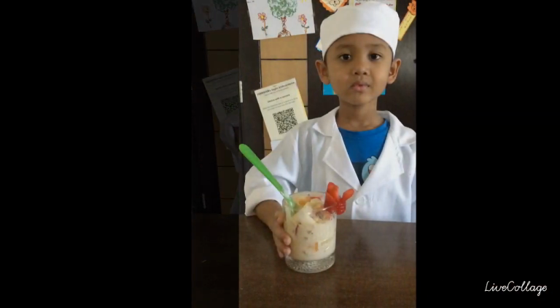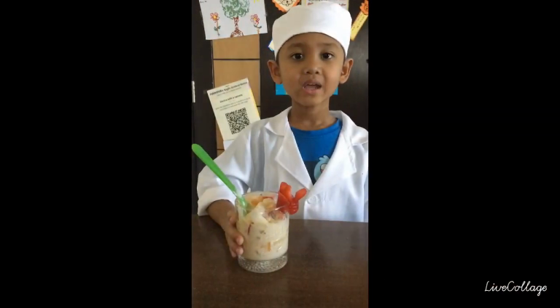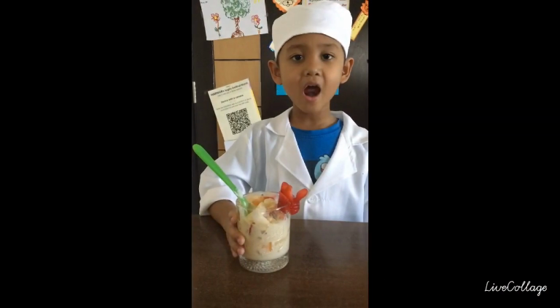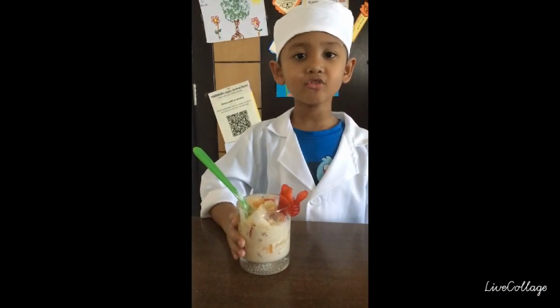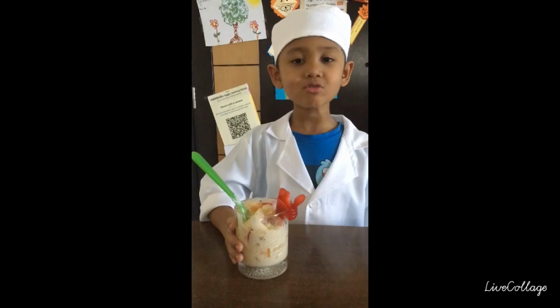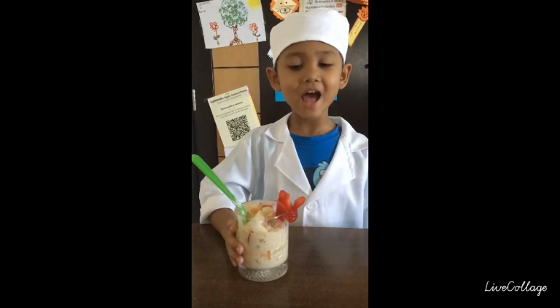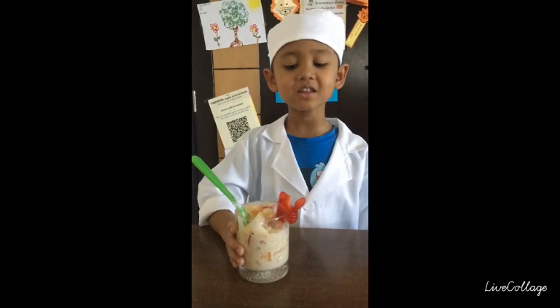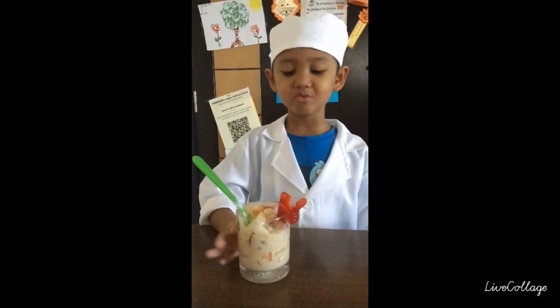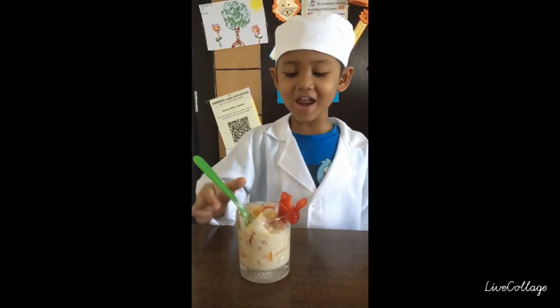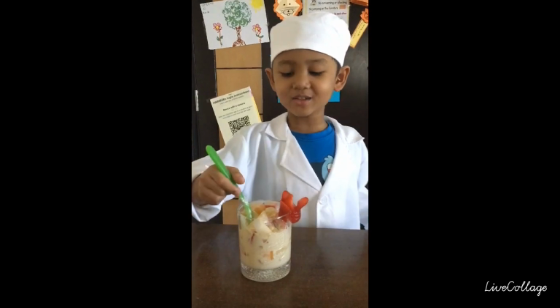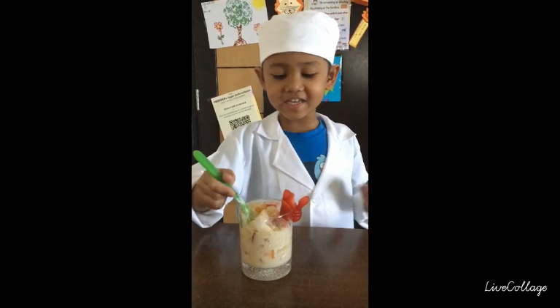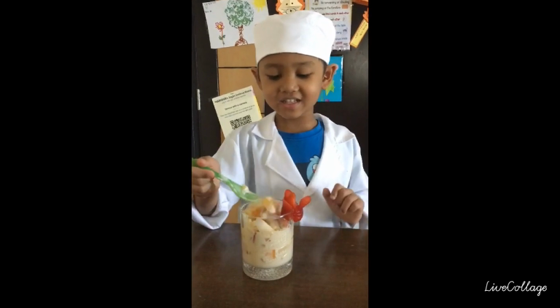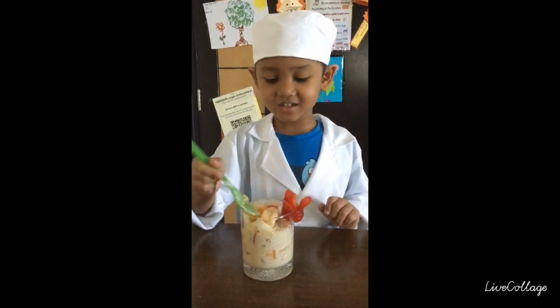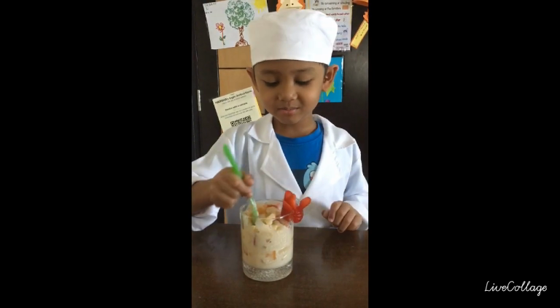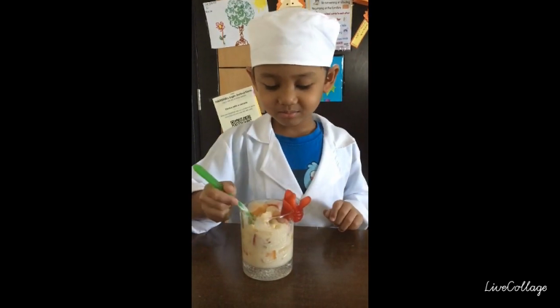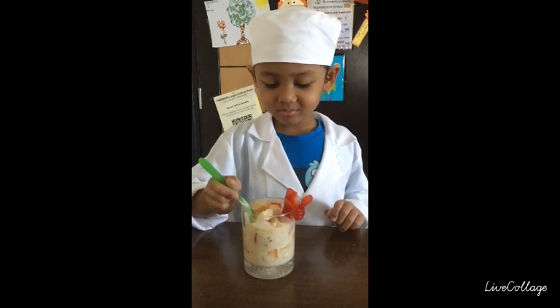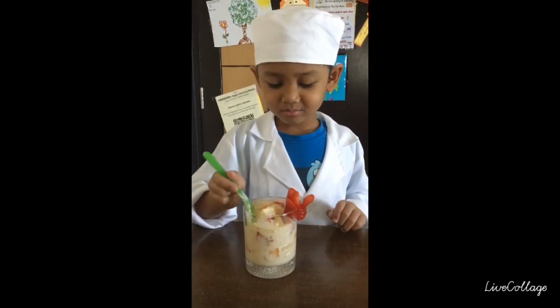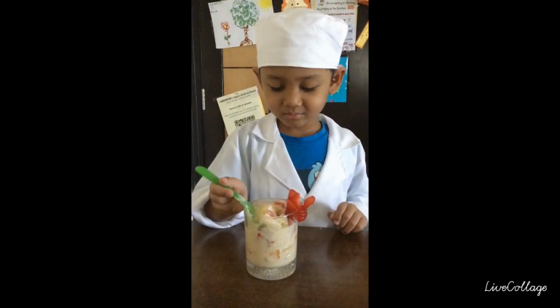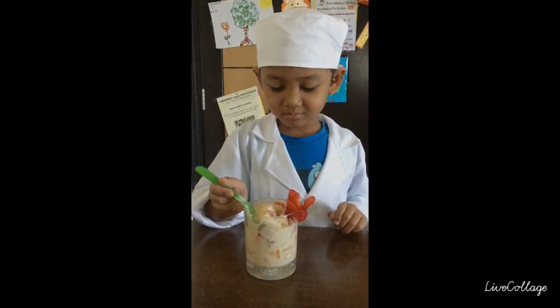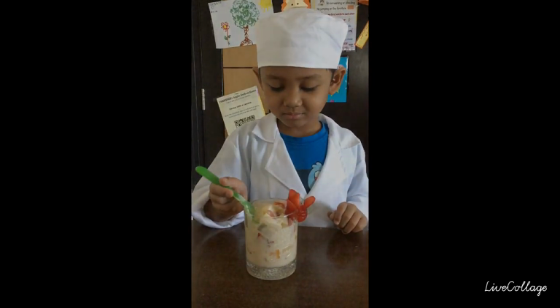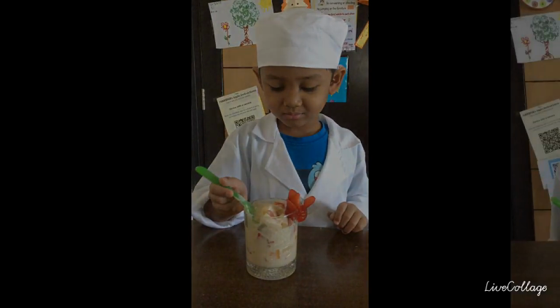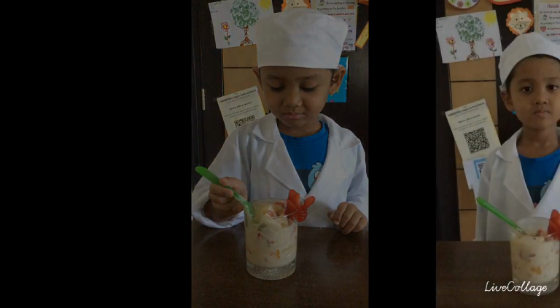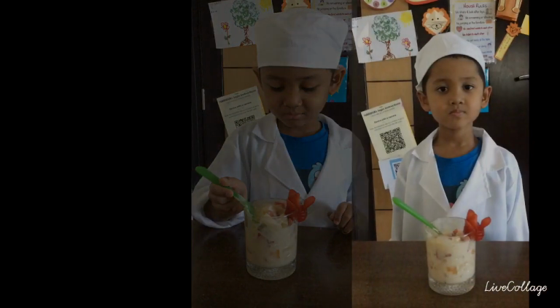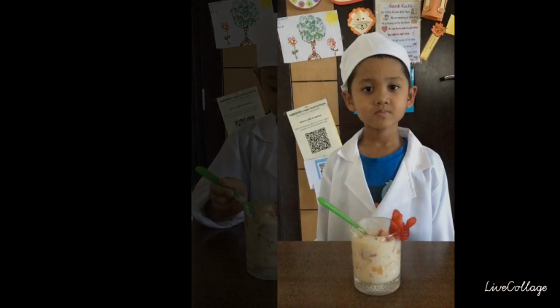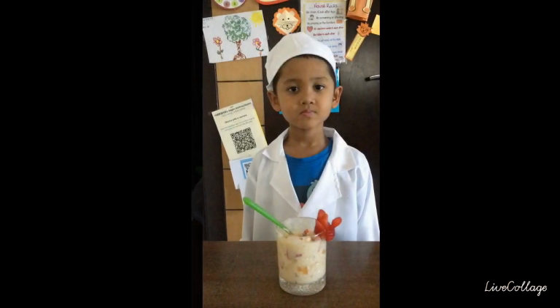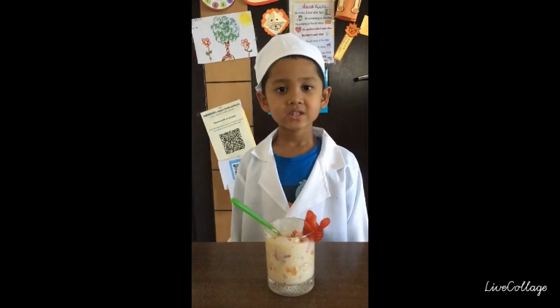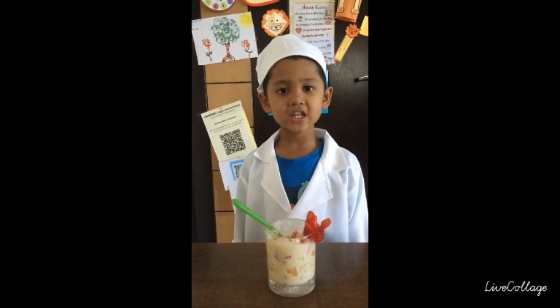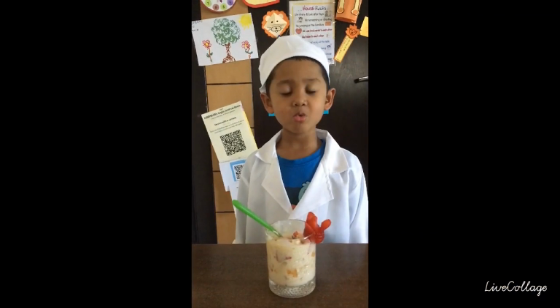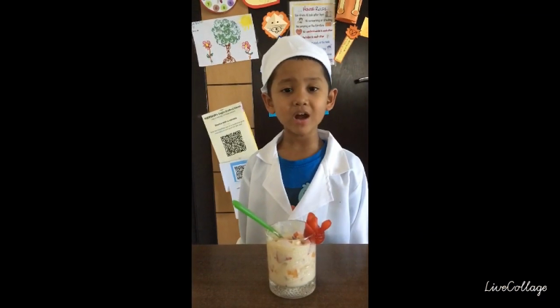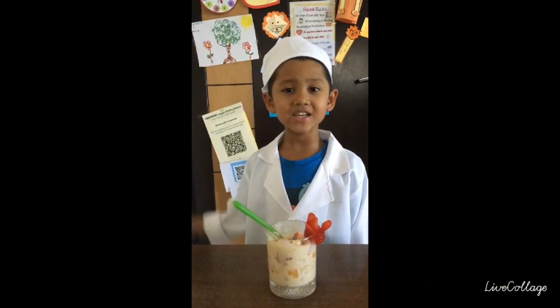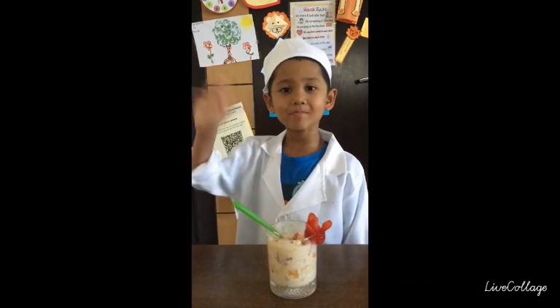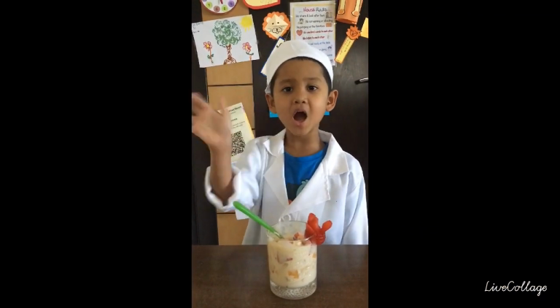Our fruit salad is ready to eat. Thanks for watching. Bye bye!